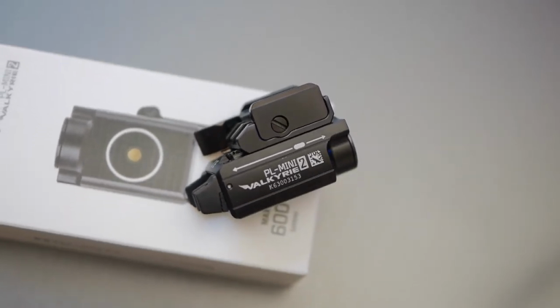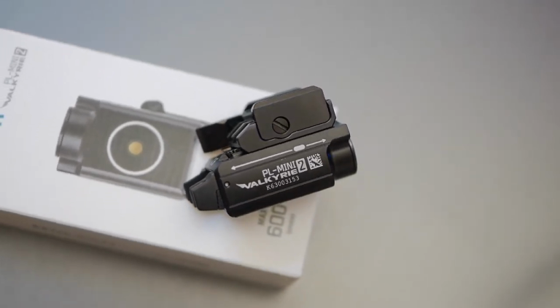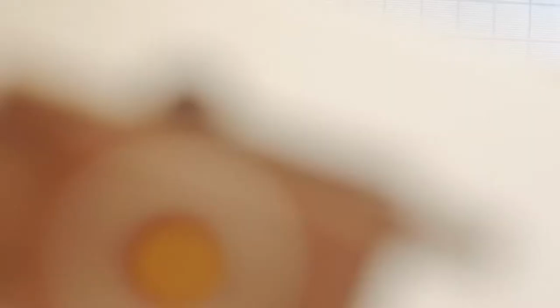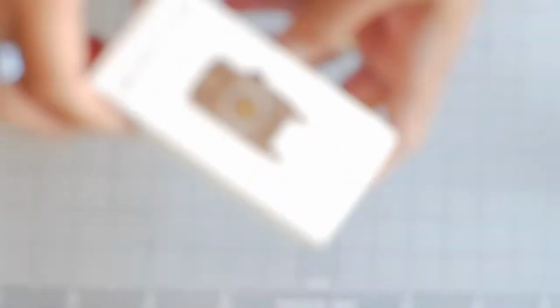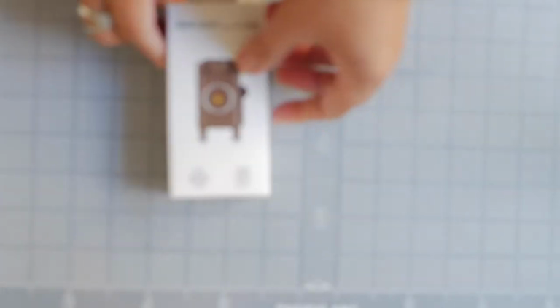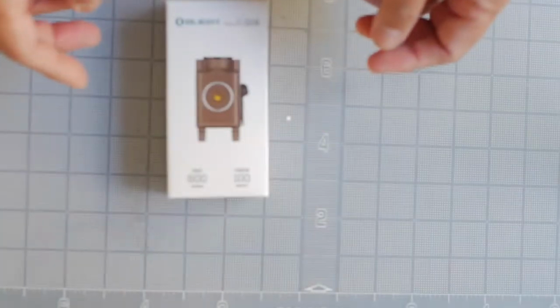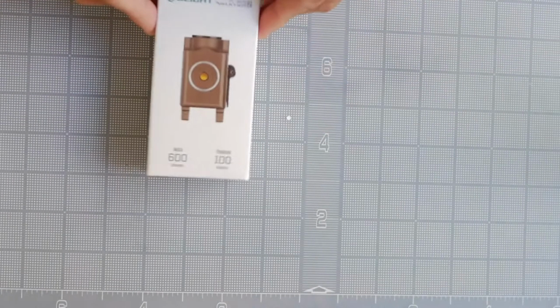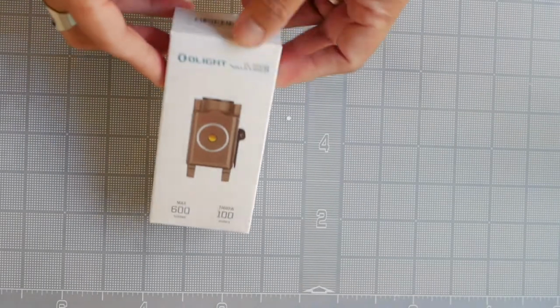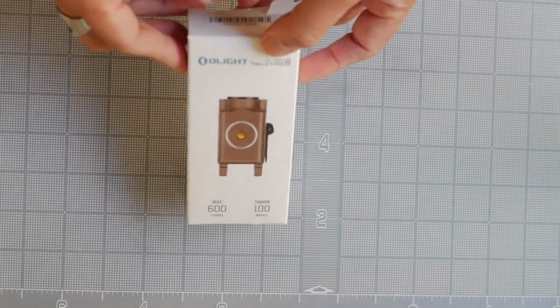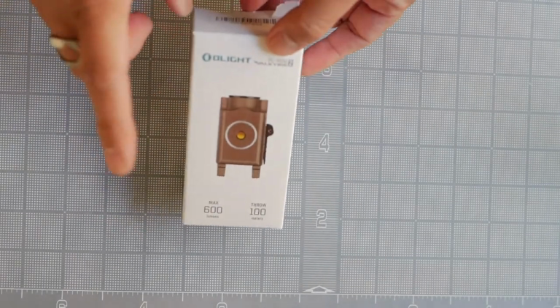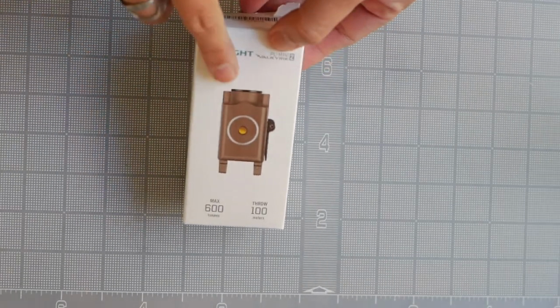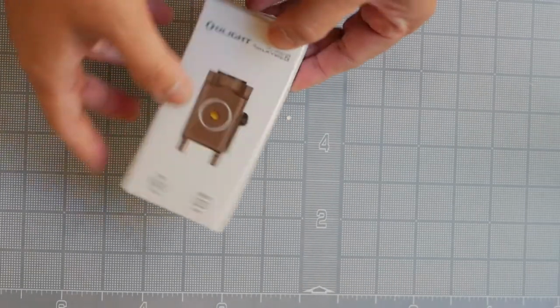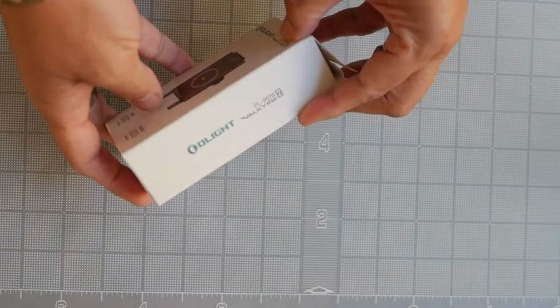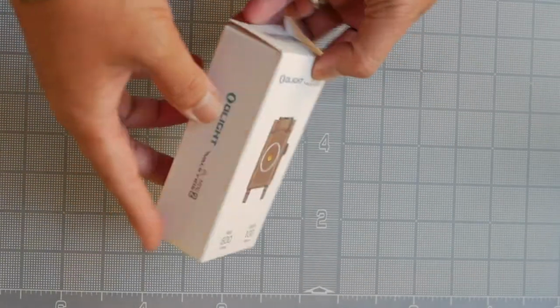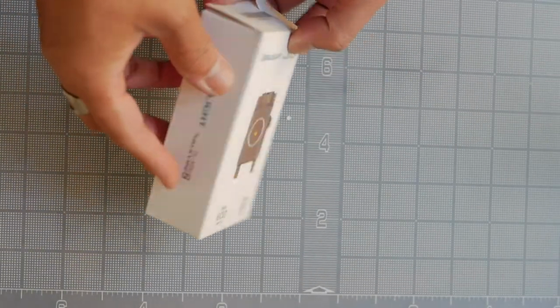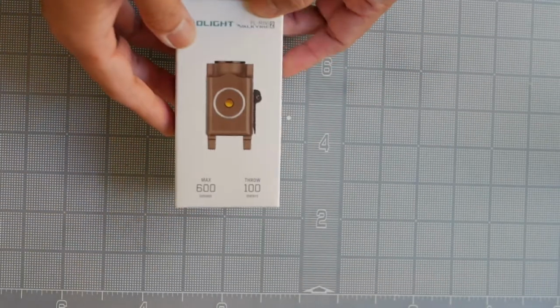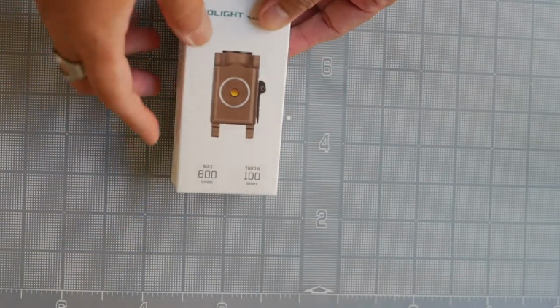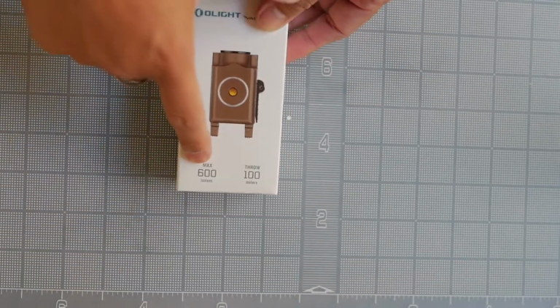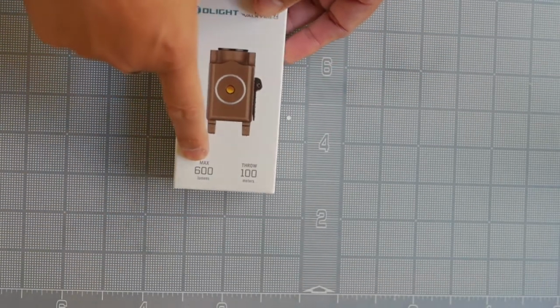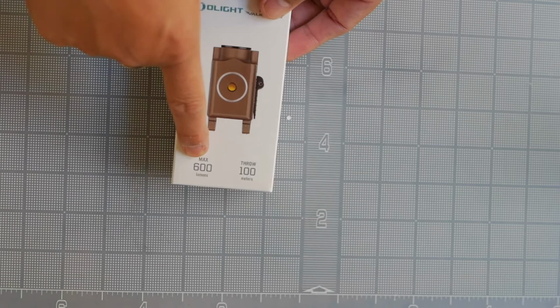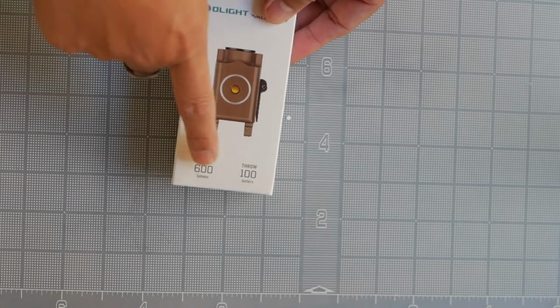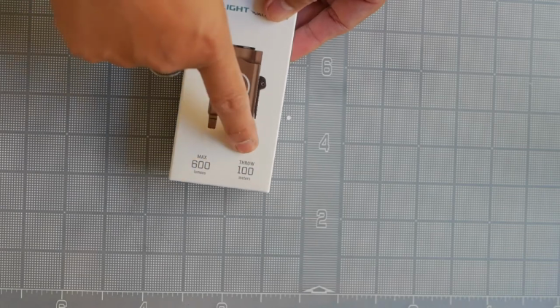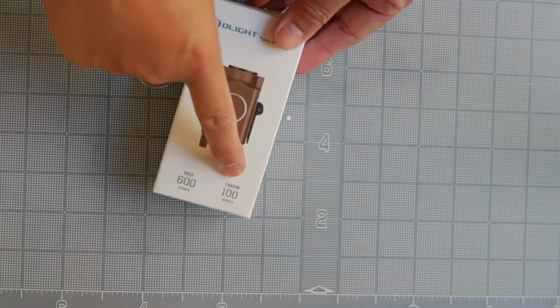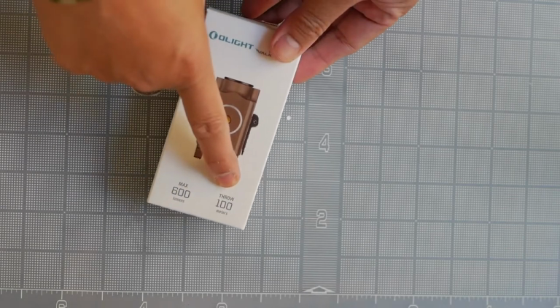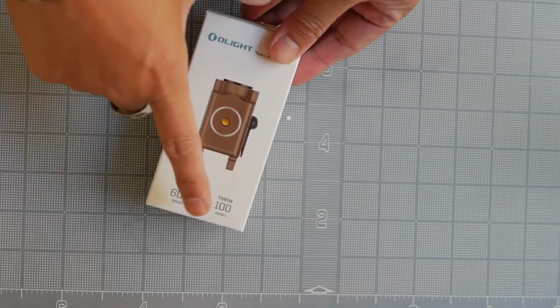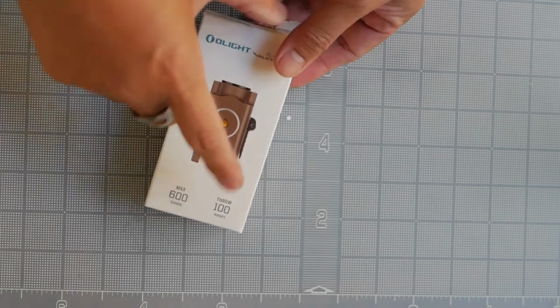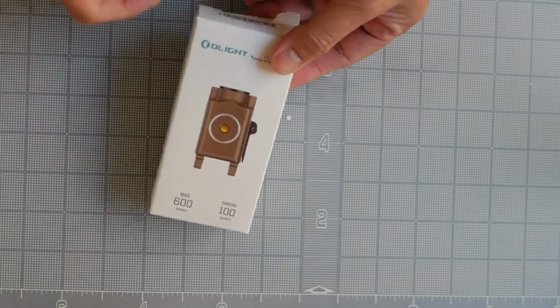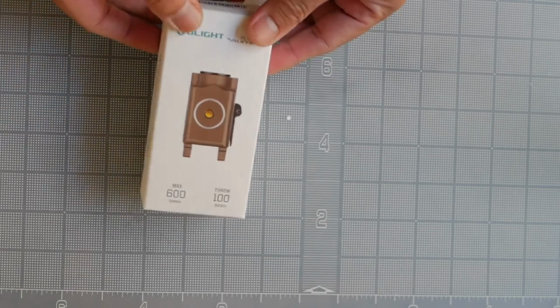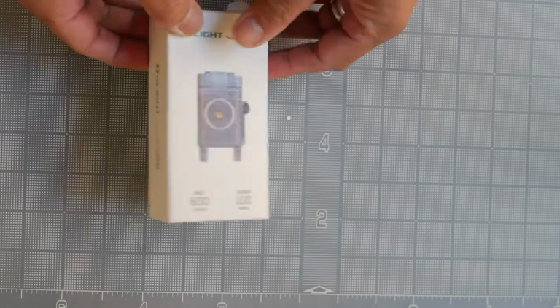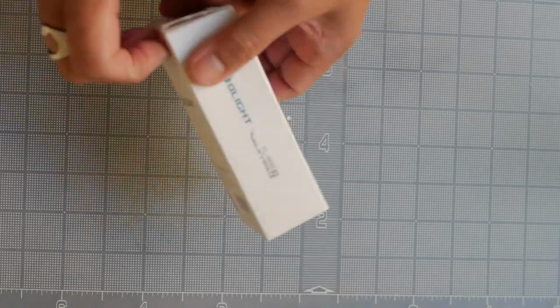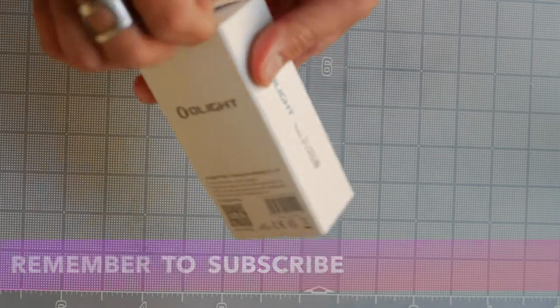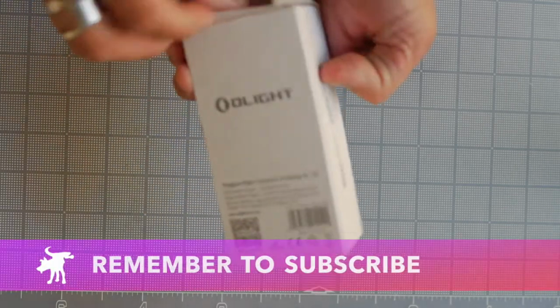Let's see what you get in the box. The Olight box has a nice, clean, modern design. It's rated at 600 lumens max with a 100-meter throw — that's 300 feet for us Americans.